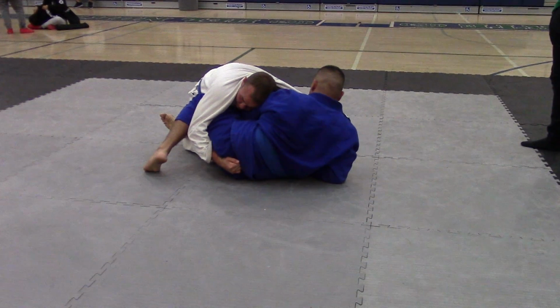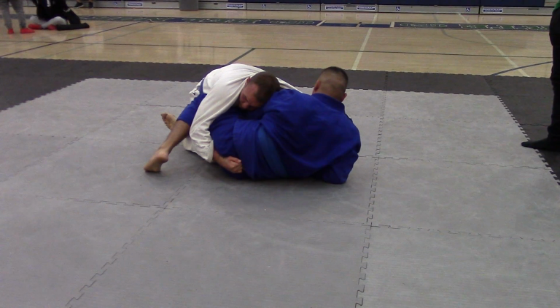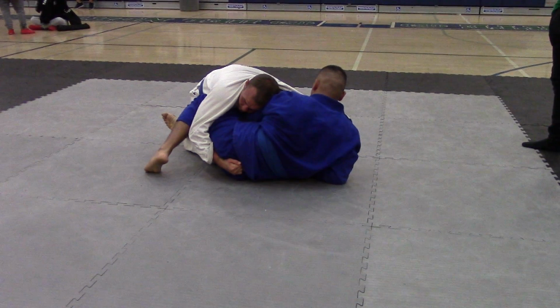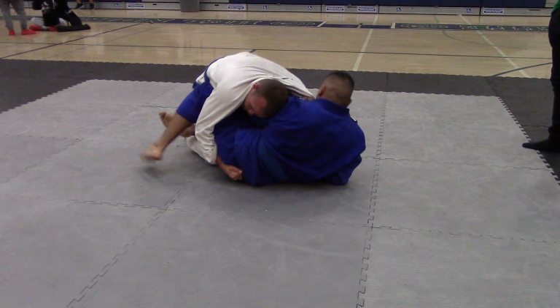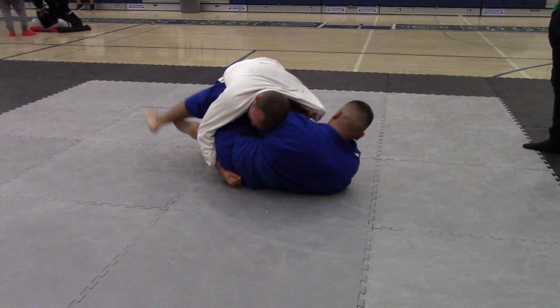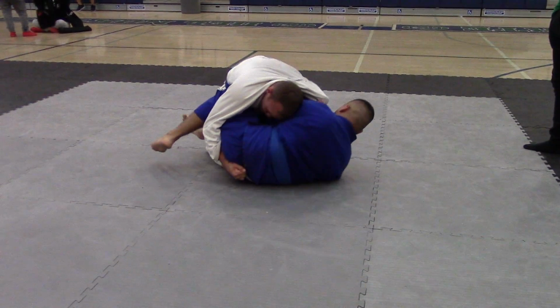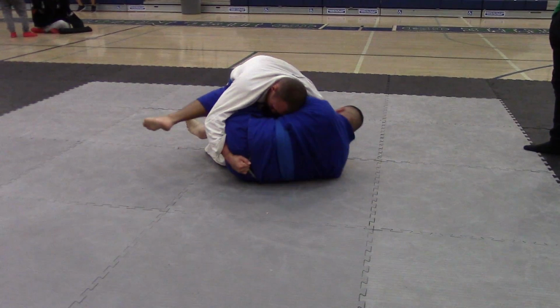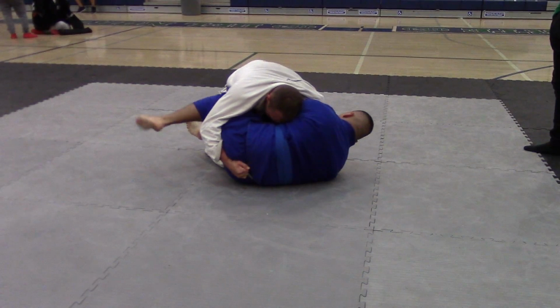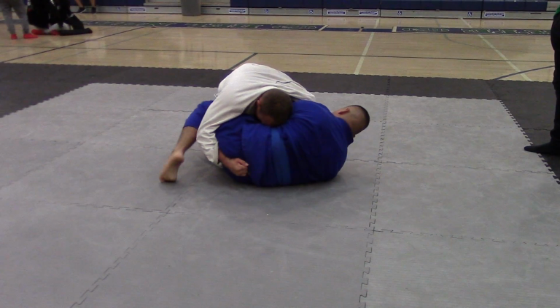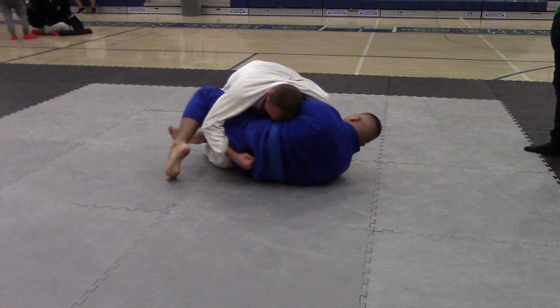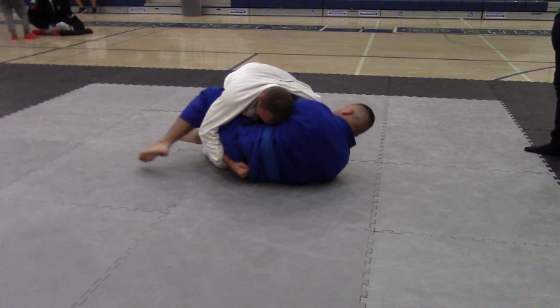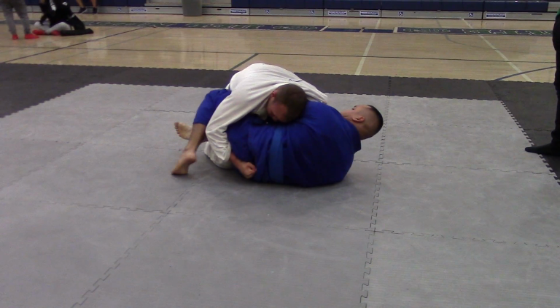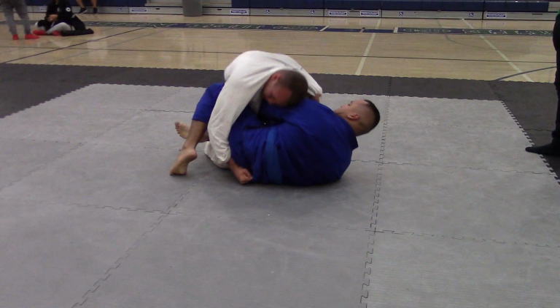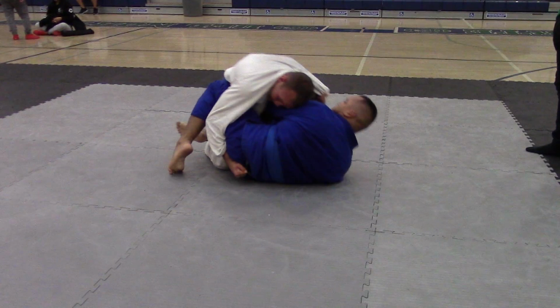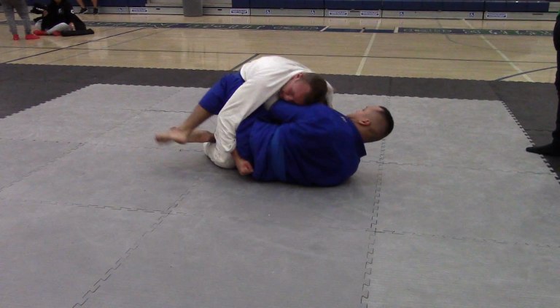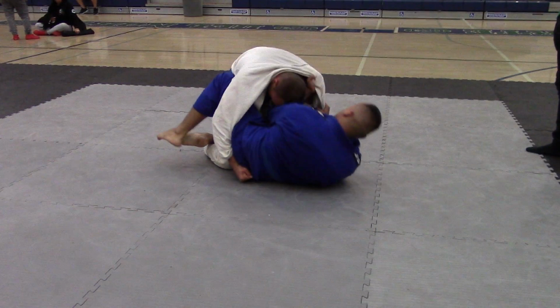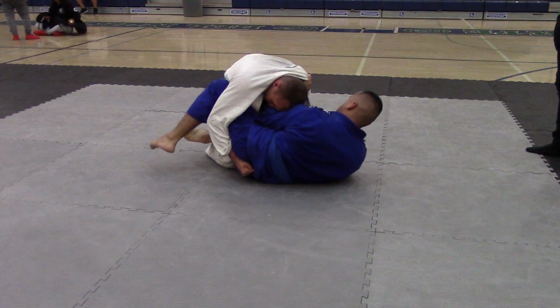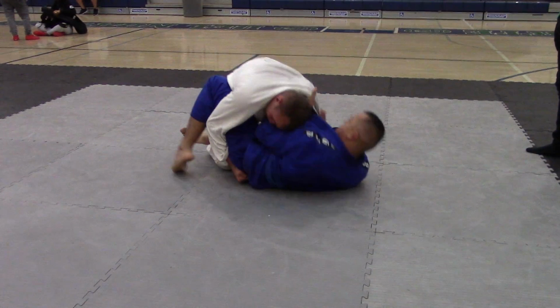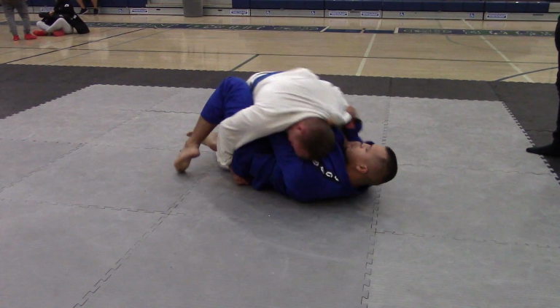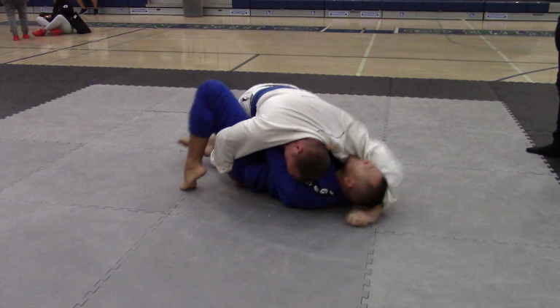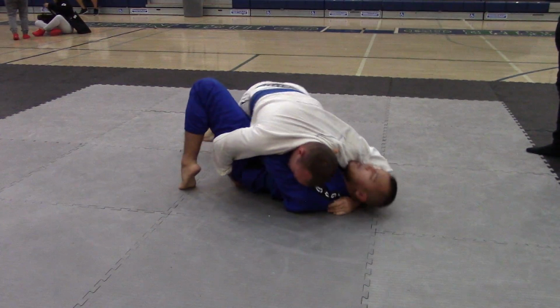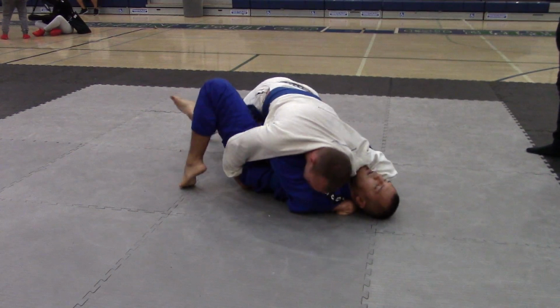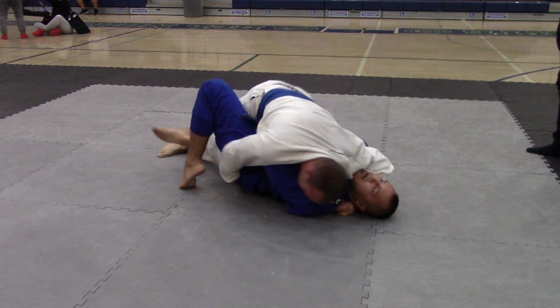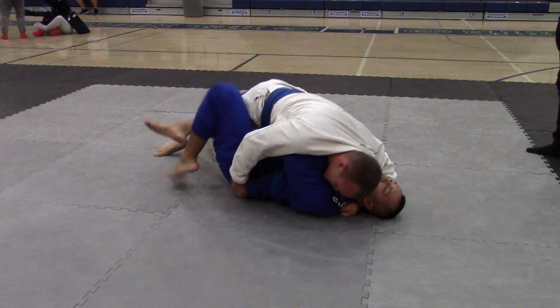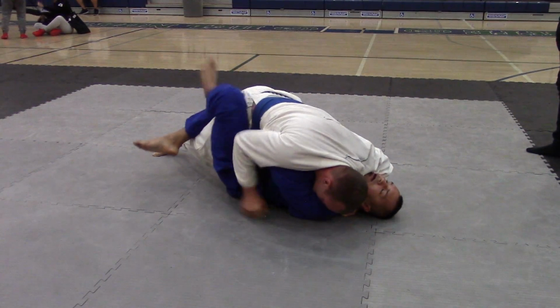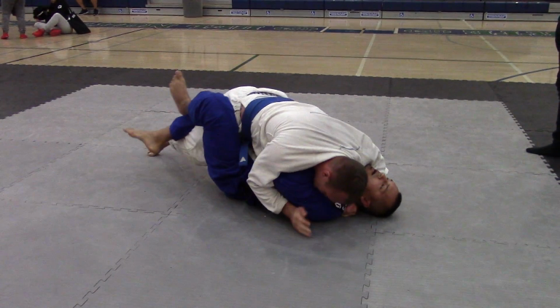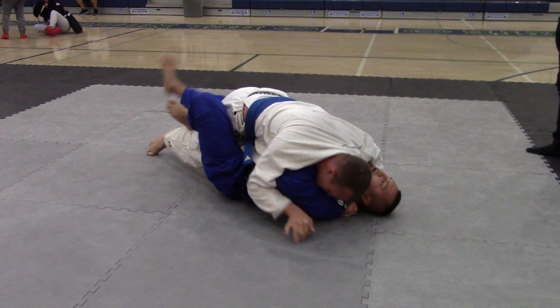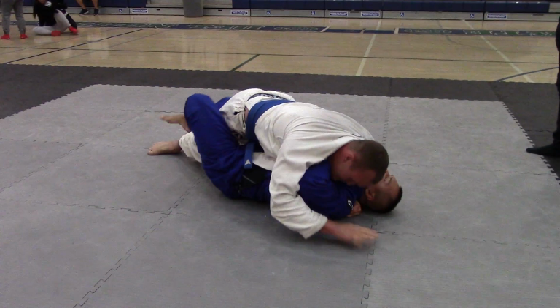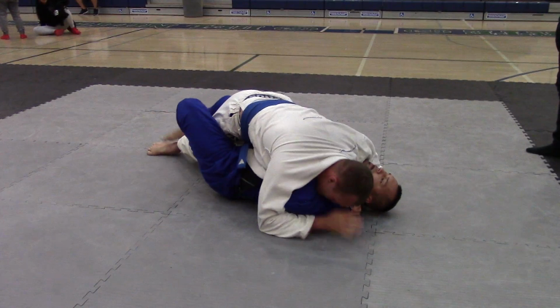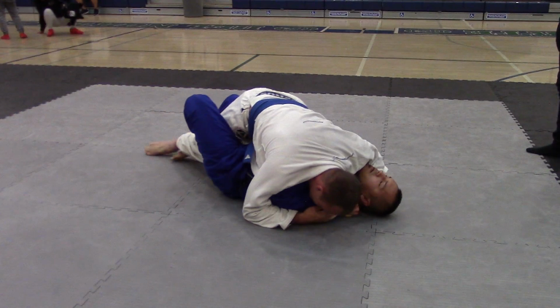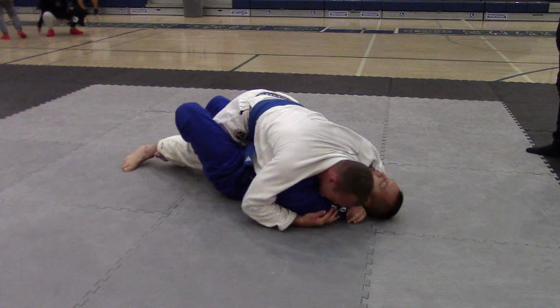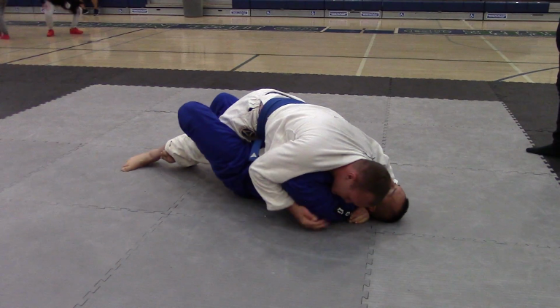Readjust that grip. Get in a little bit deeper if you can. Closer to his neck. Get that grip closer to his neck. Get on your side, Josh.